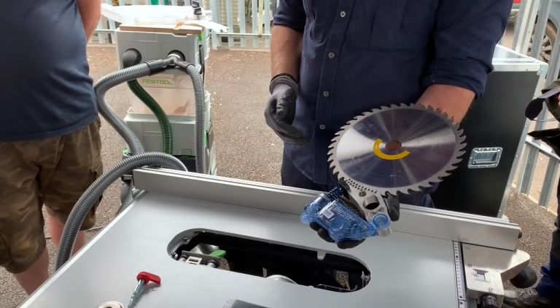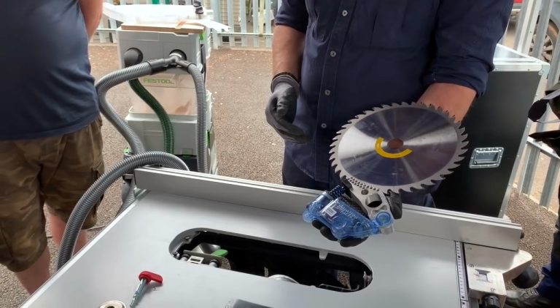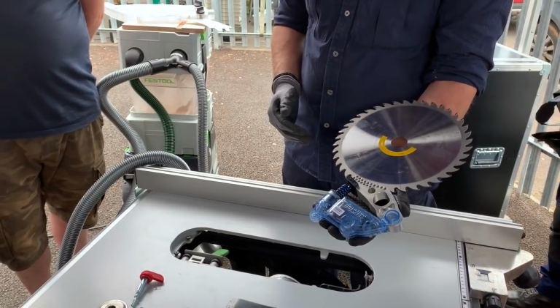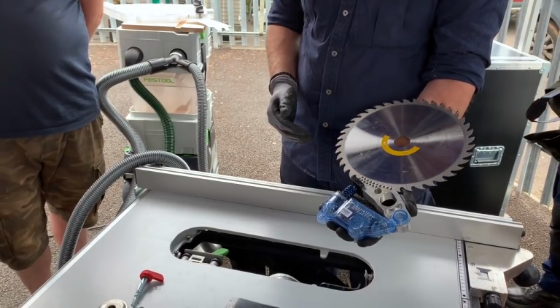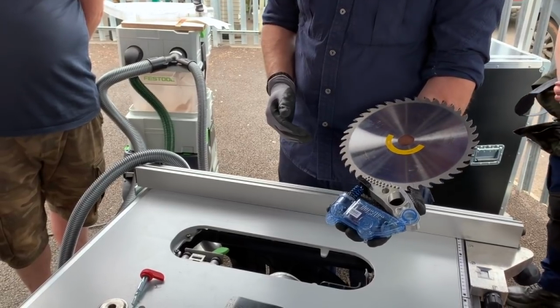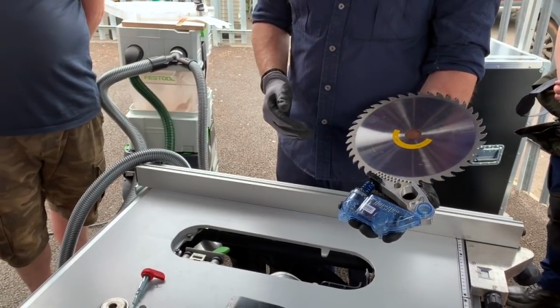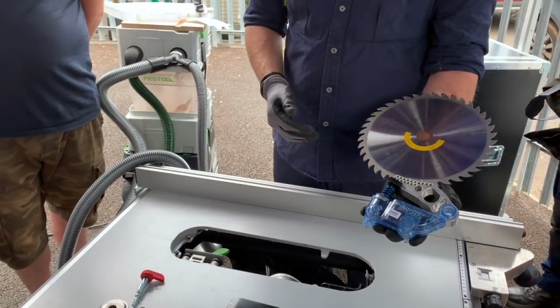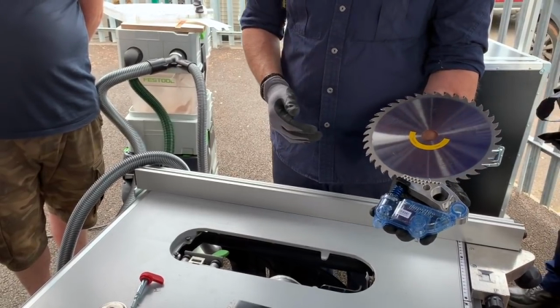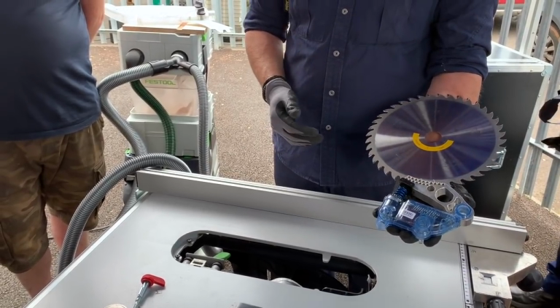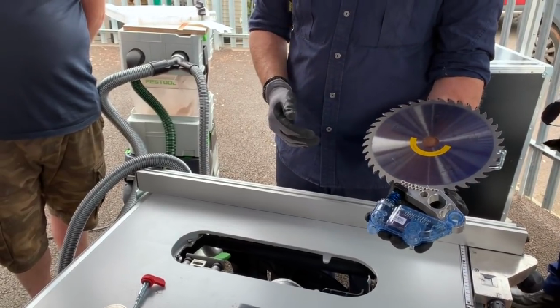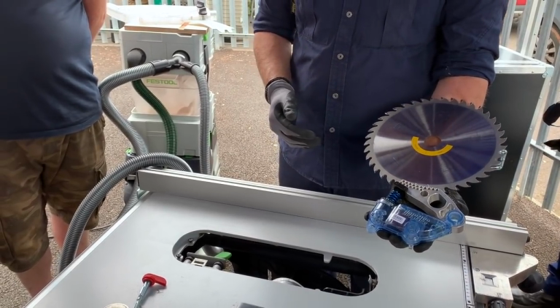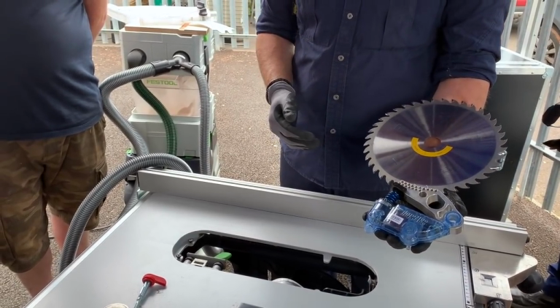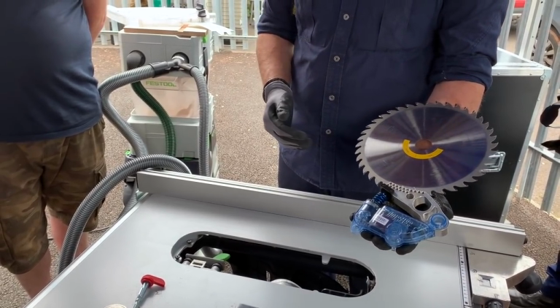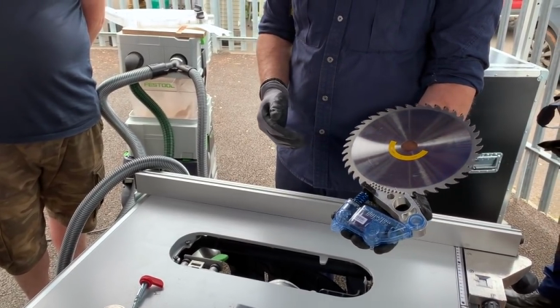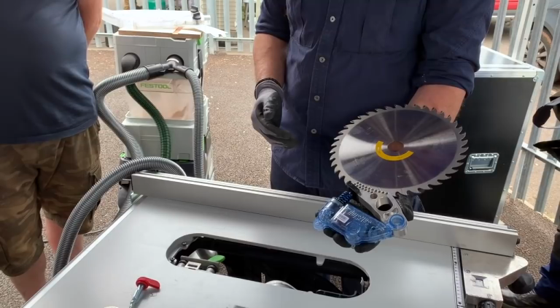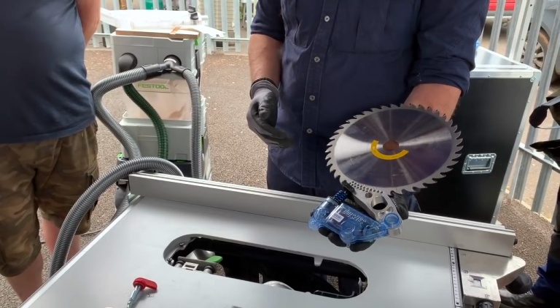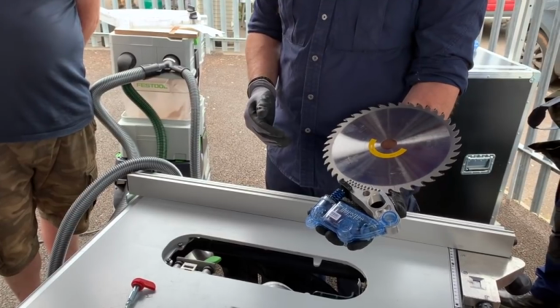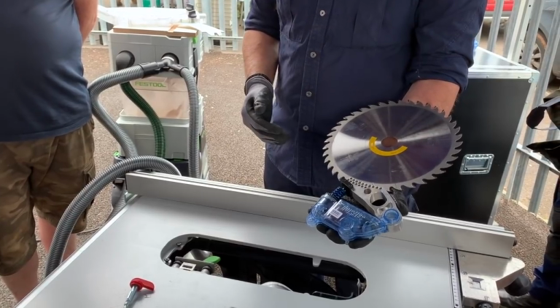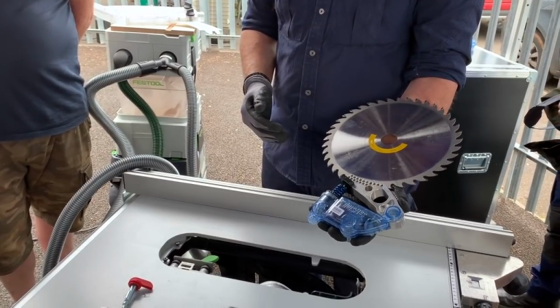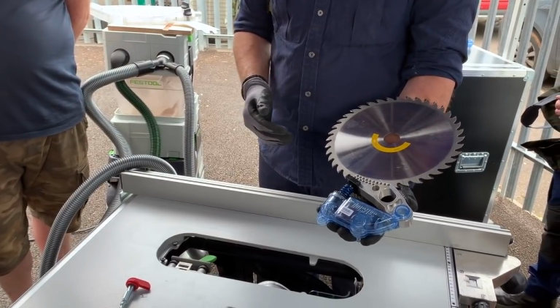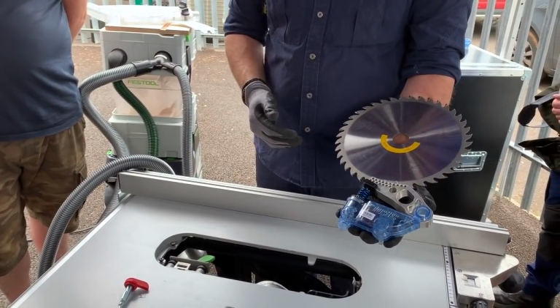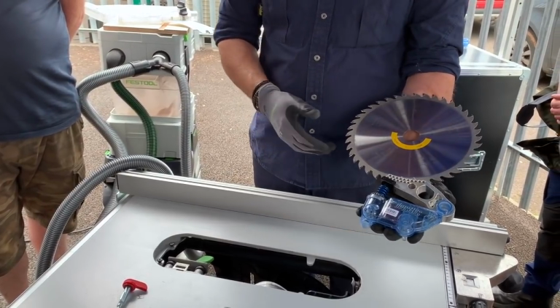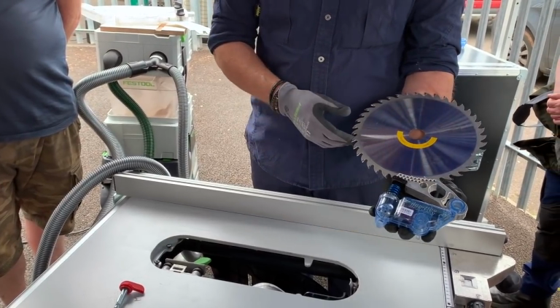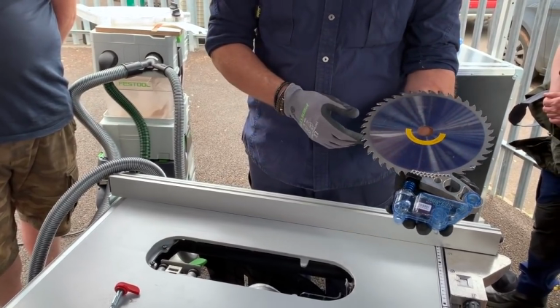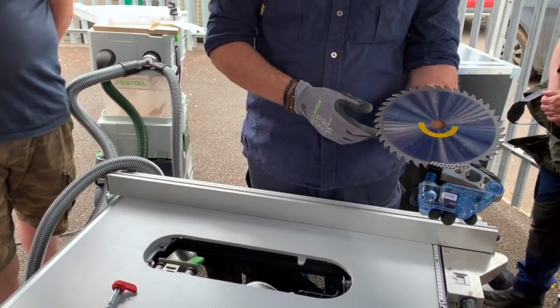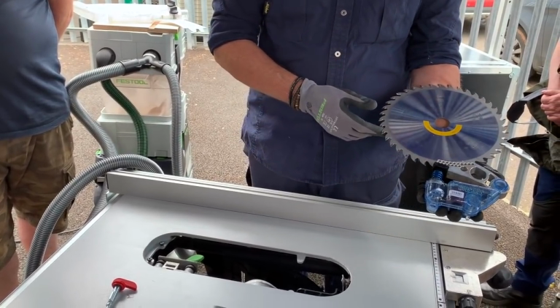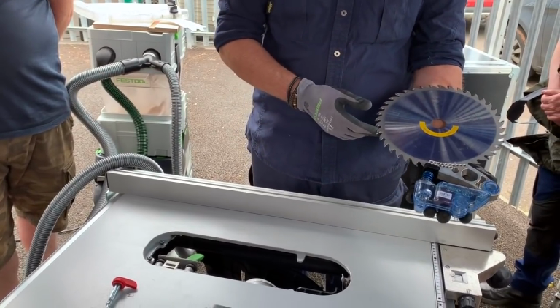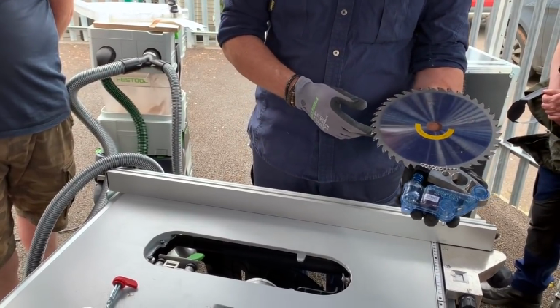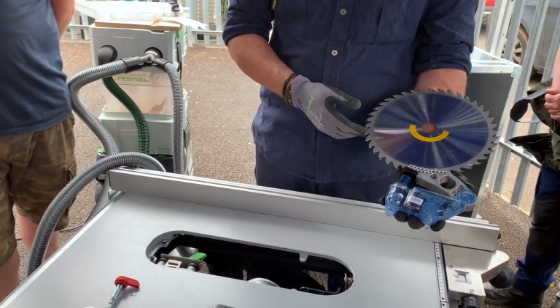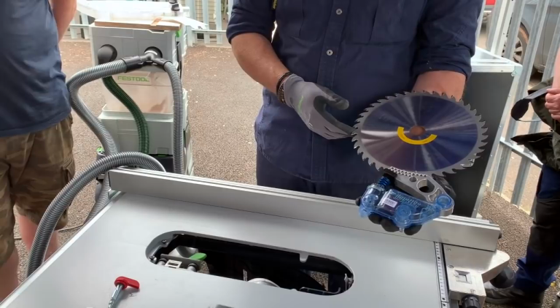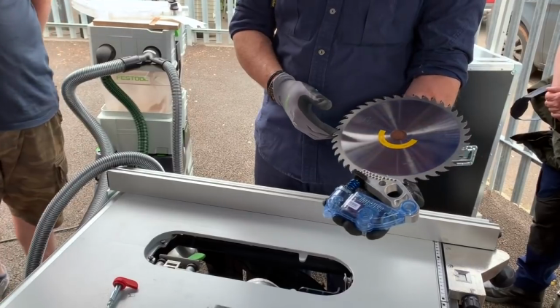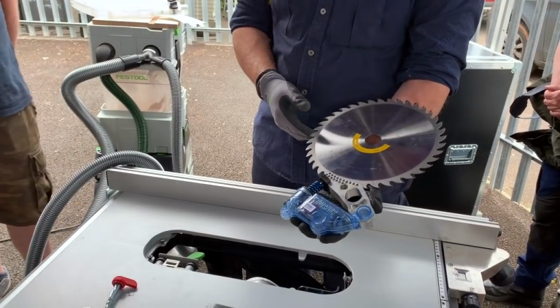That is the TKS80. It is to be launched at the back end of 2020, and it will be the first saw in the UK and also Europe with this type of safety technology on the machine, for festivals.